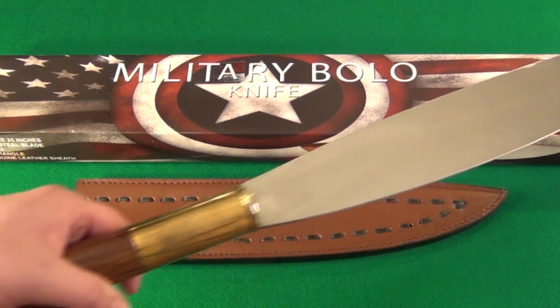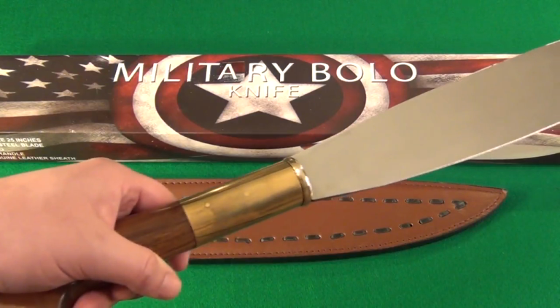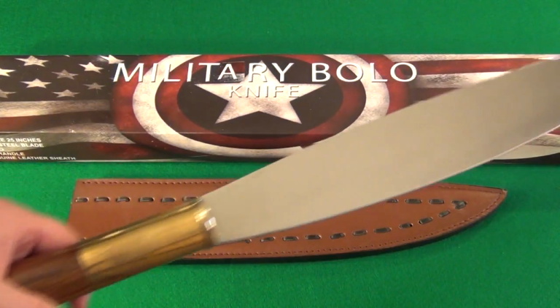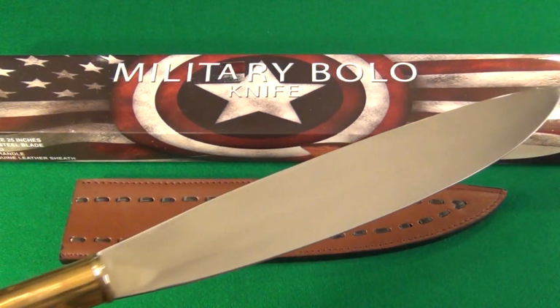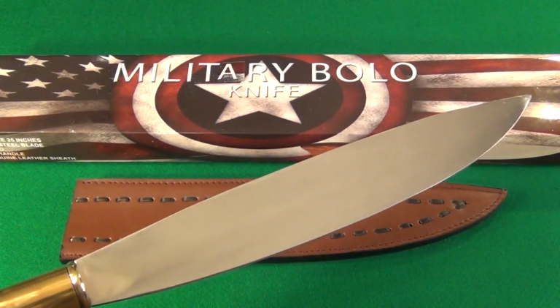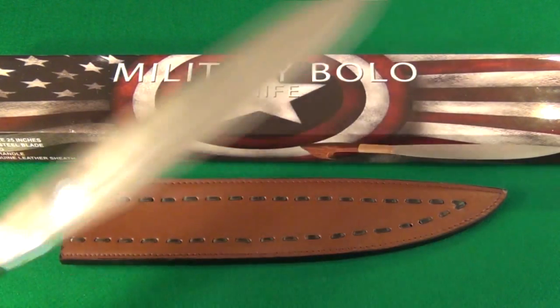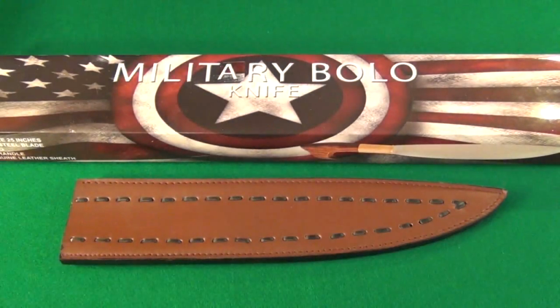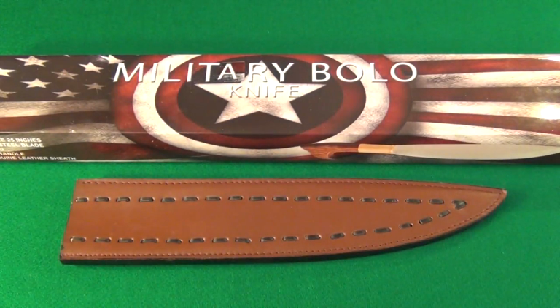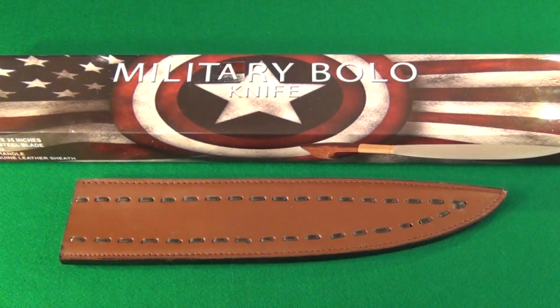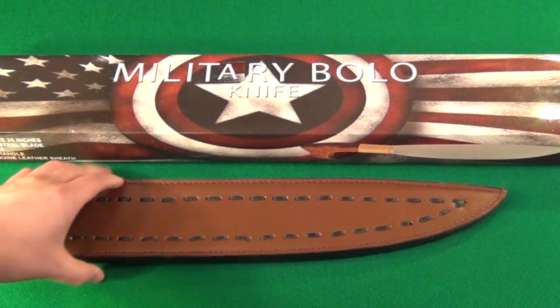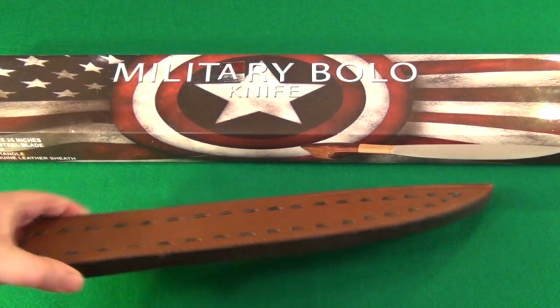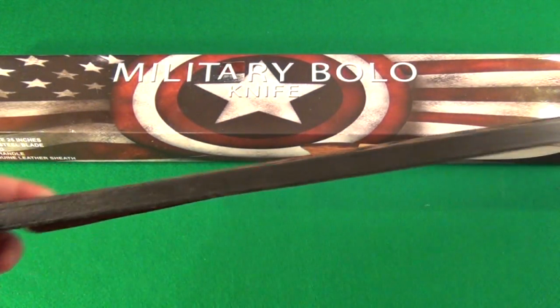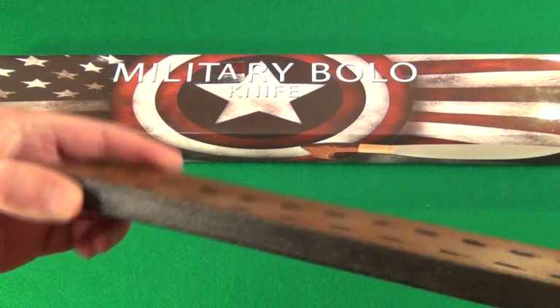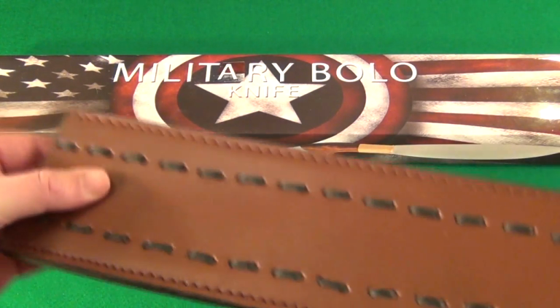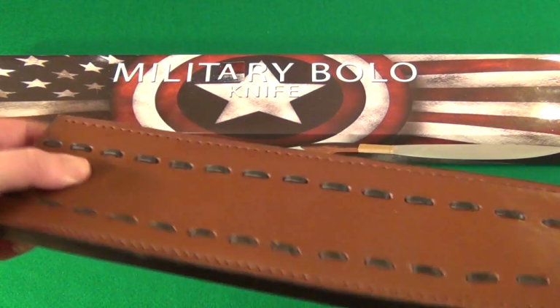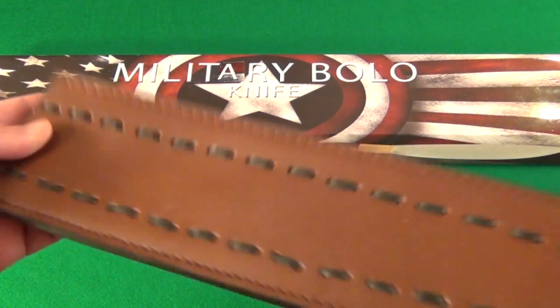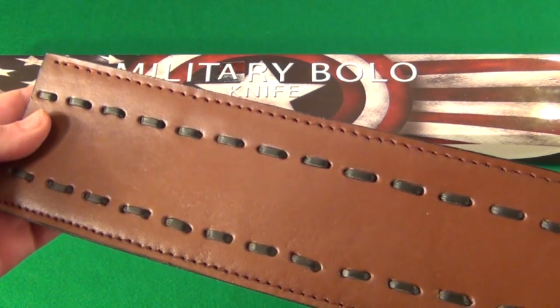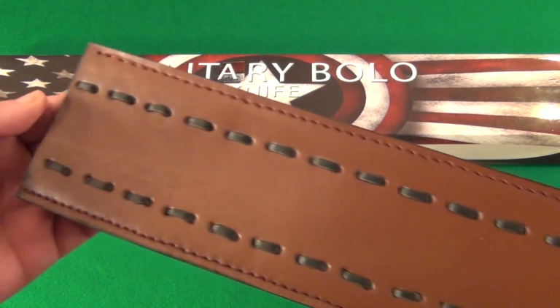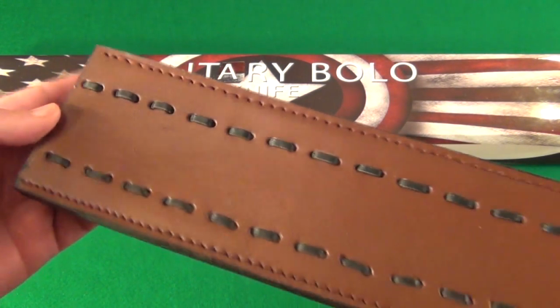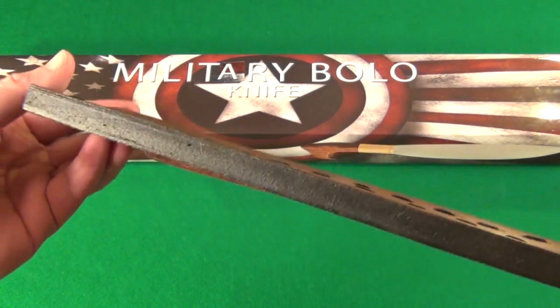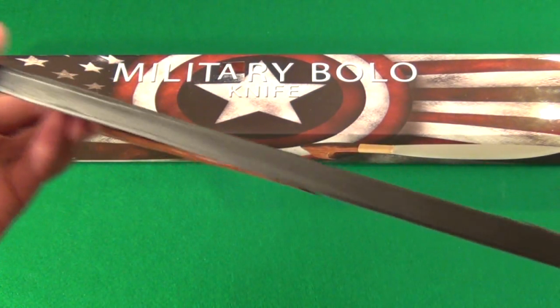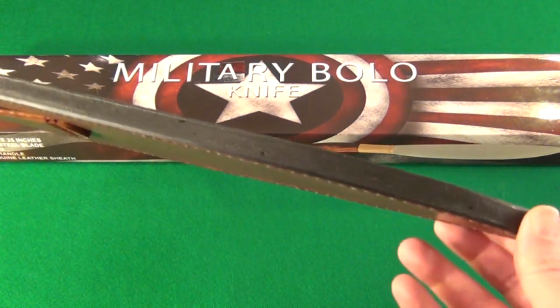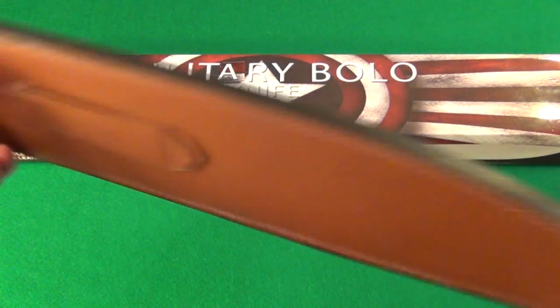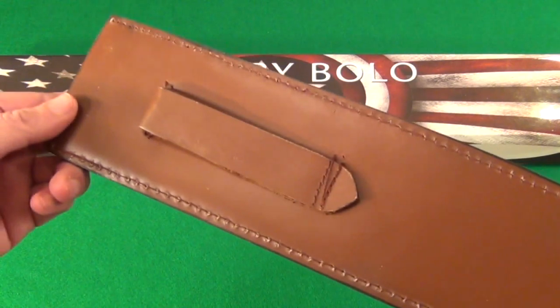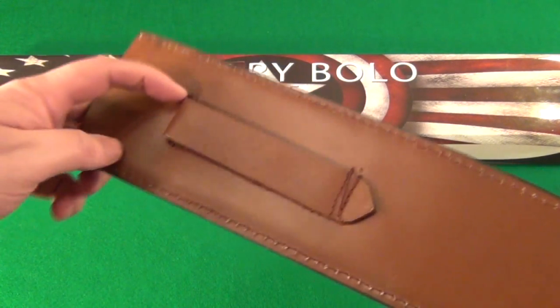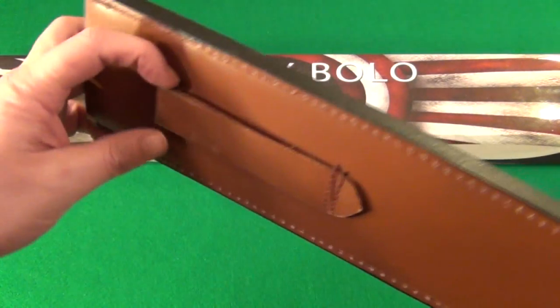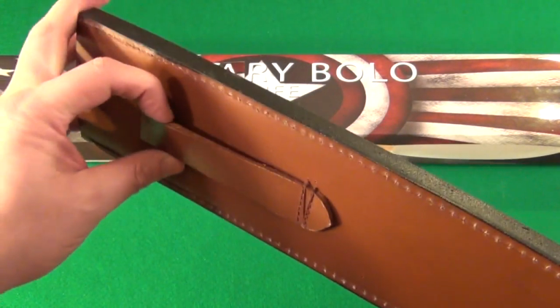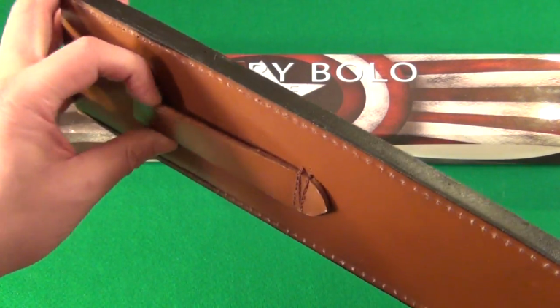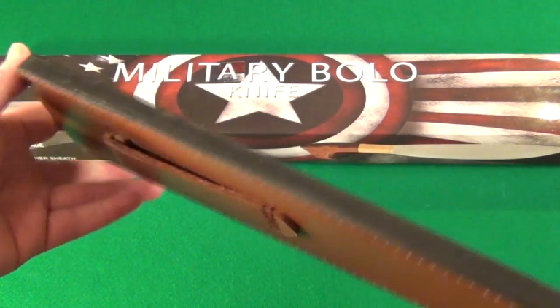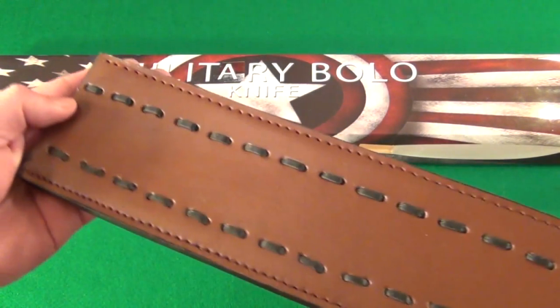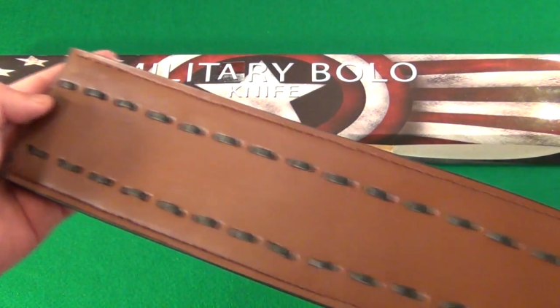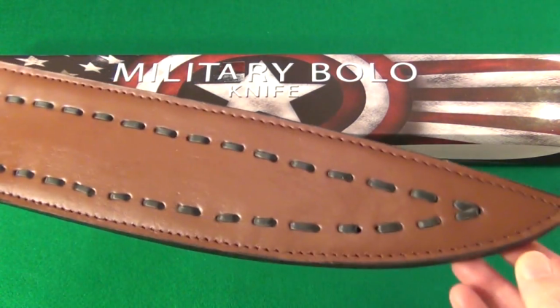I was very pleased with it — it does cut. Let me just give you a quick look at the sheath. This is a fairly thick stitched leather sheath. There, the loop there — that's the sheath.